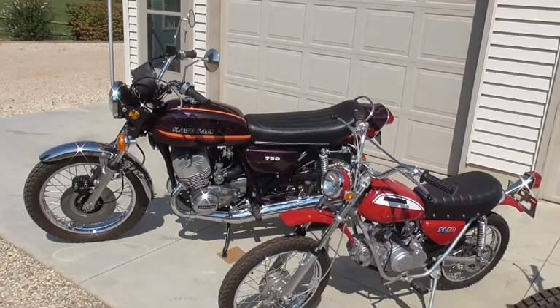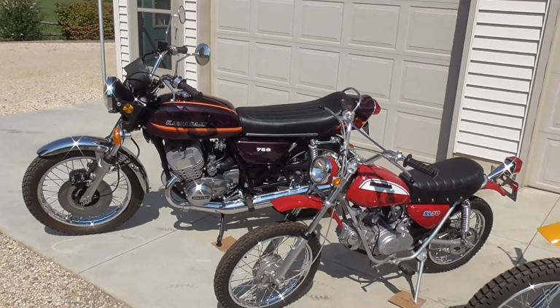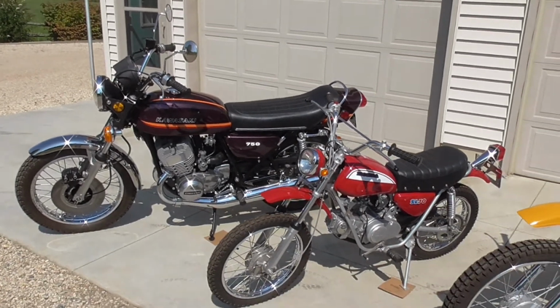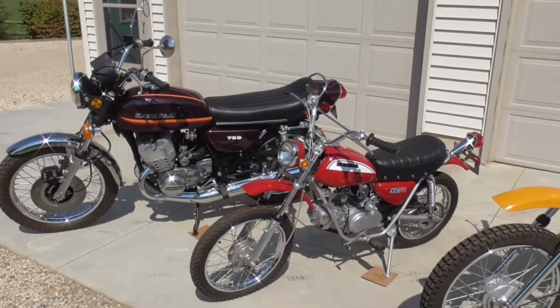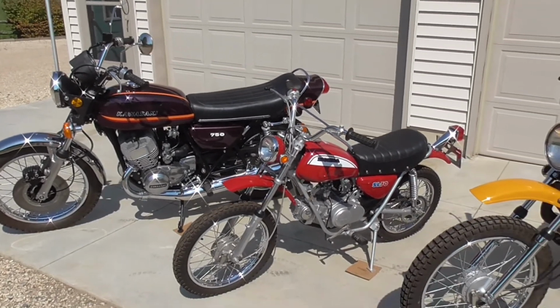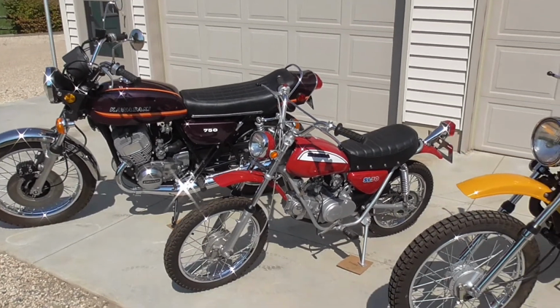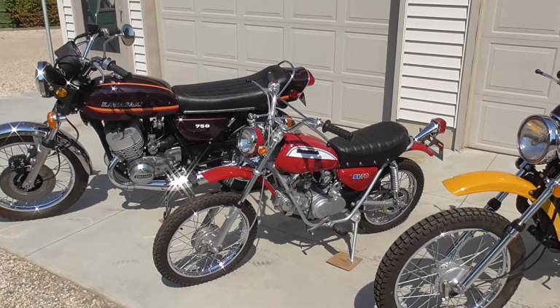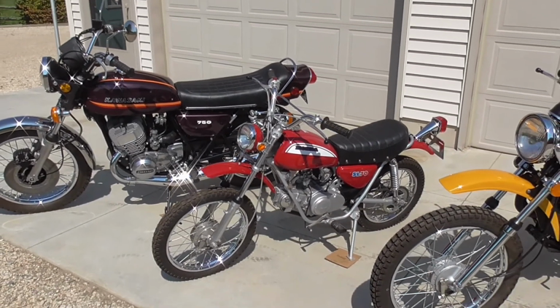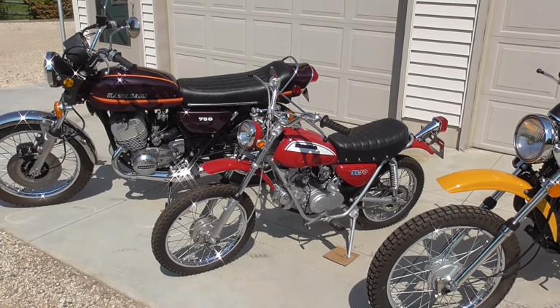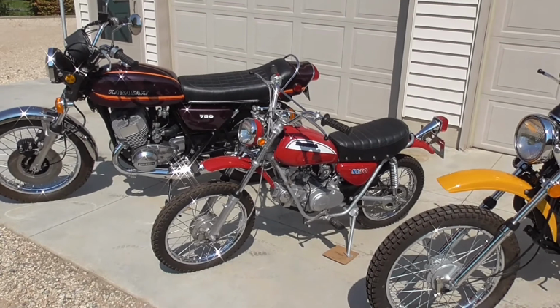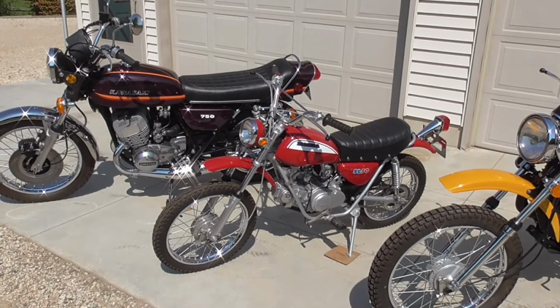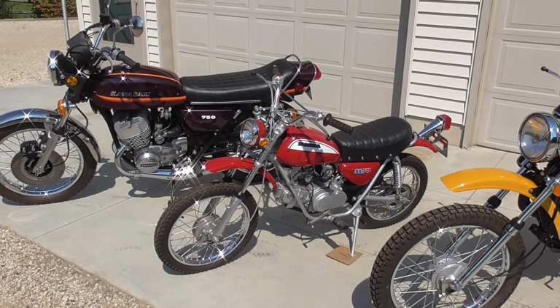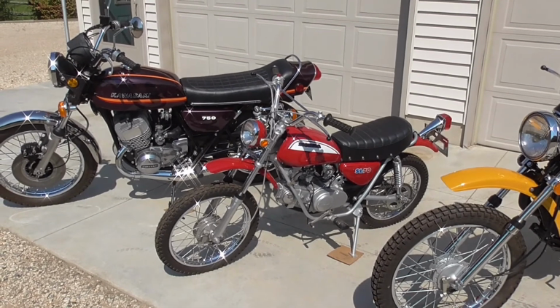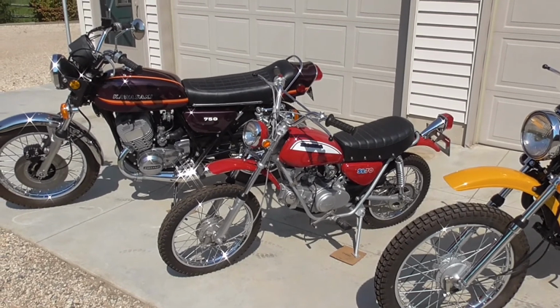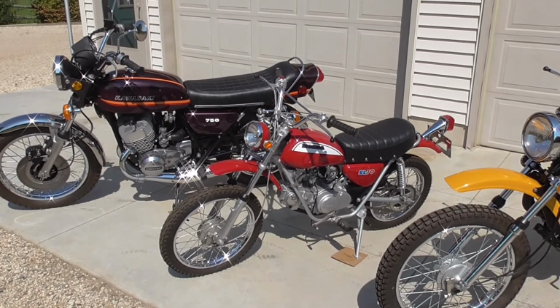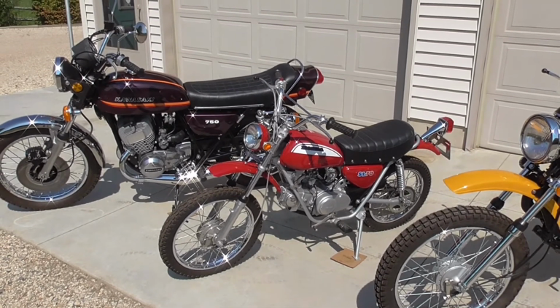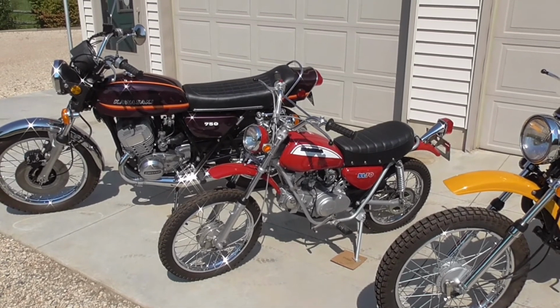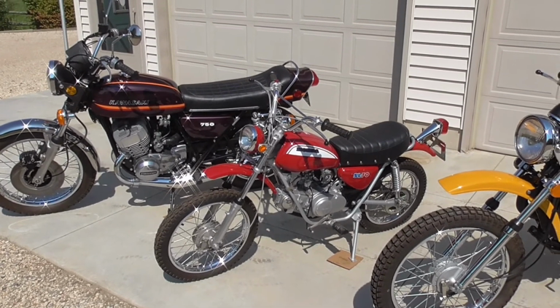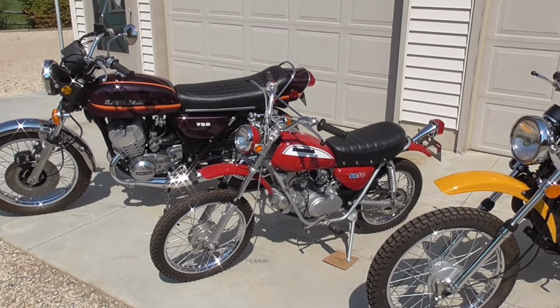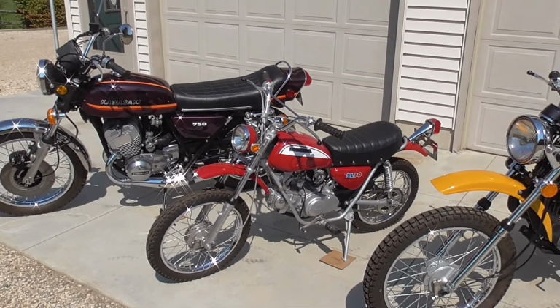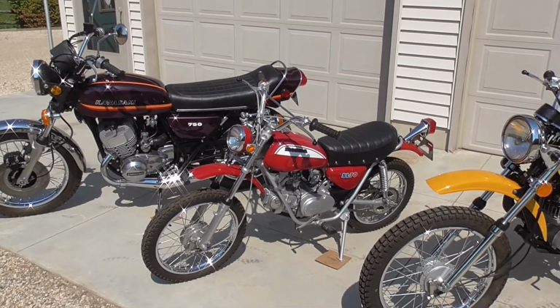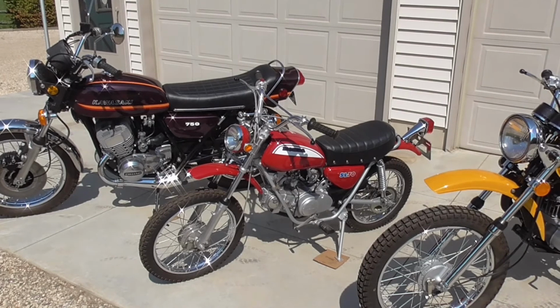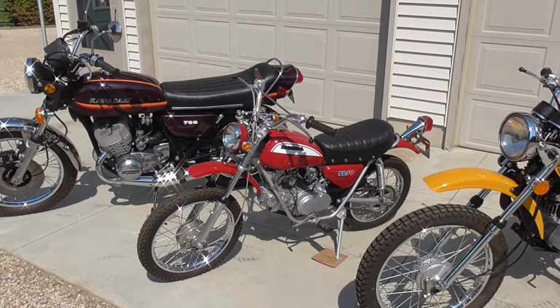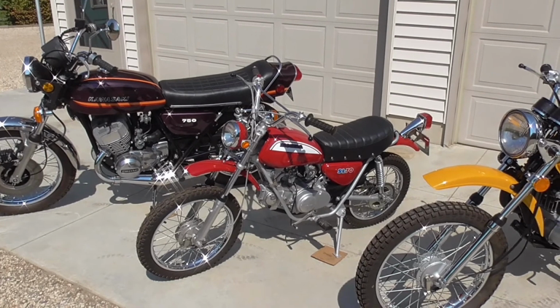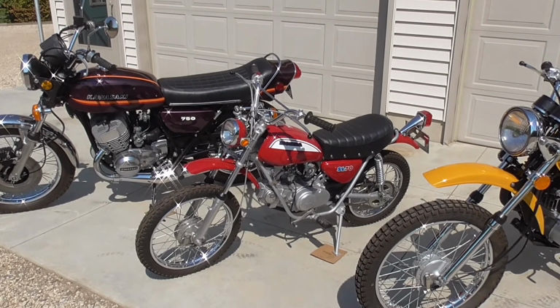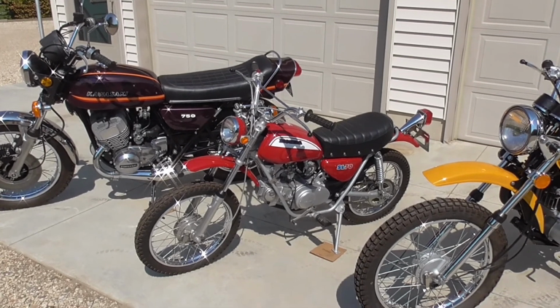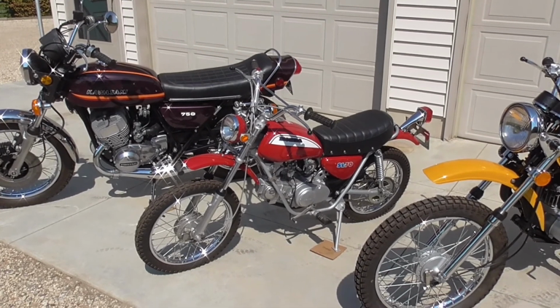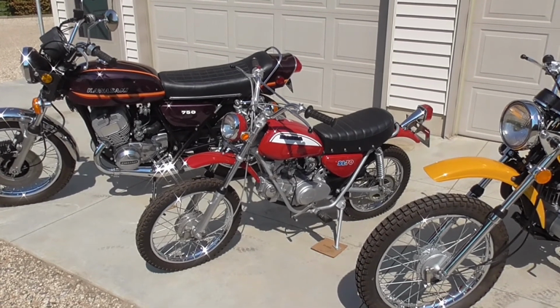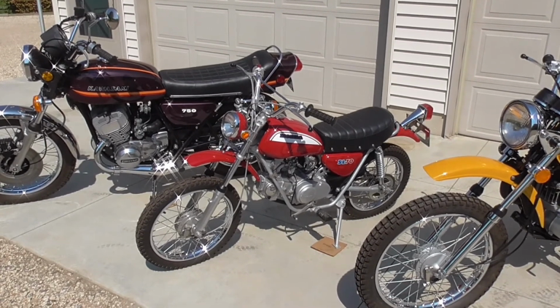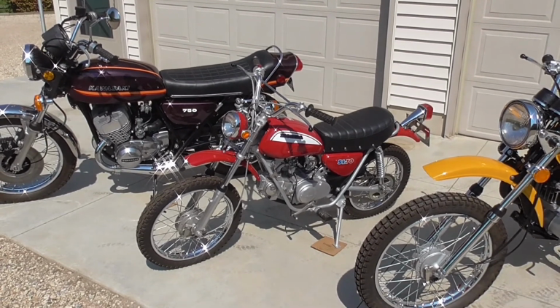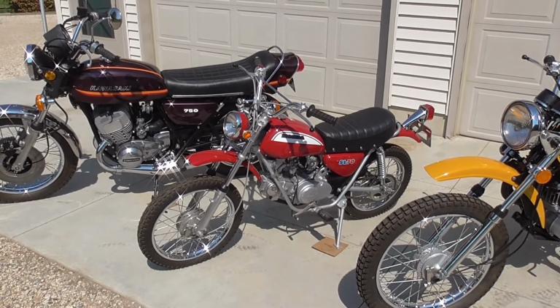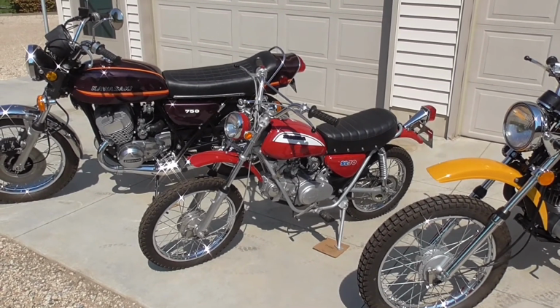The second bike I did, the '71 Honda SL70 — I bought that in mid-Ohio. It was a rolling basket case and it originally was red. I repainted it in red because I preferred that color.